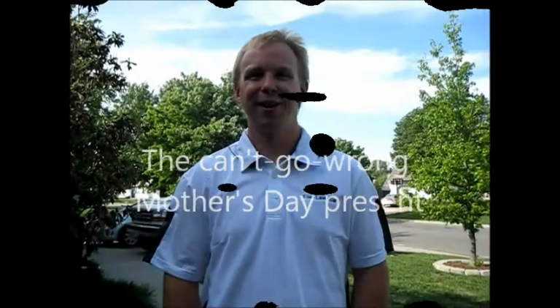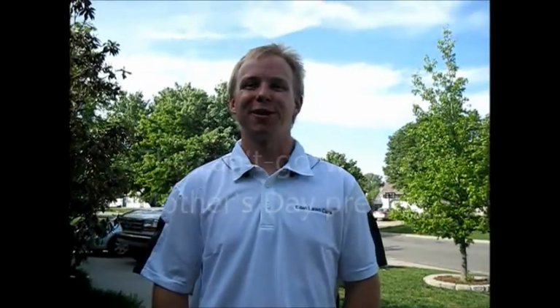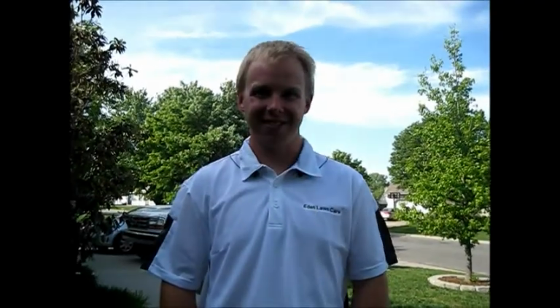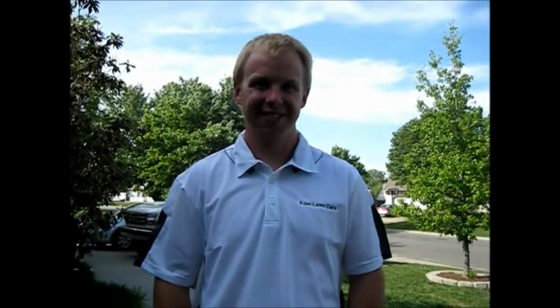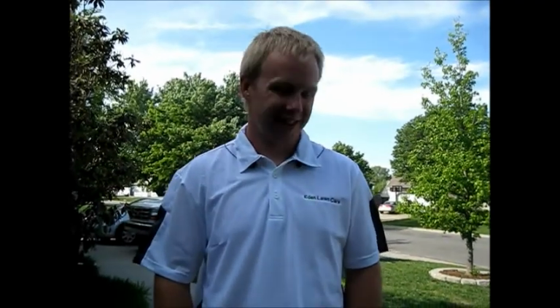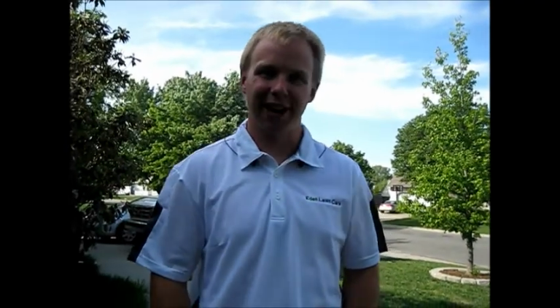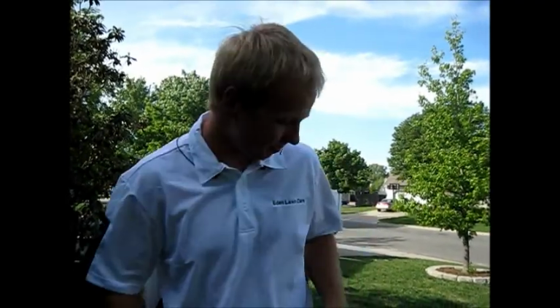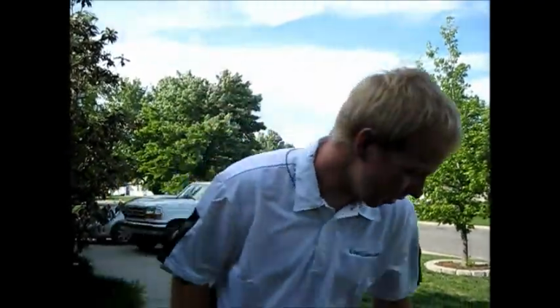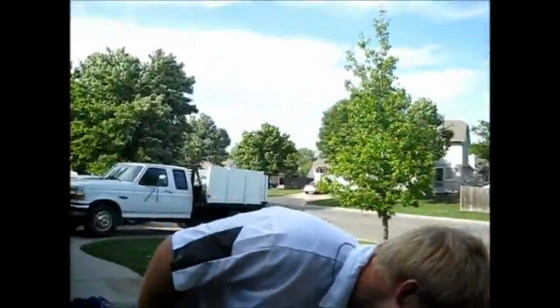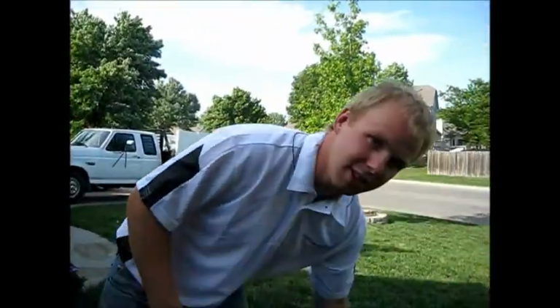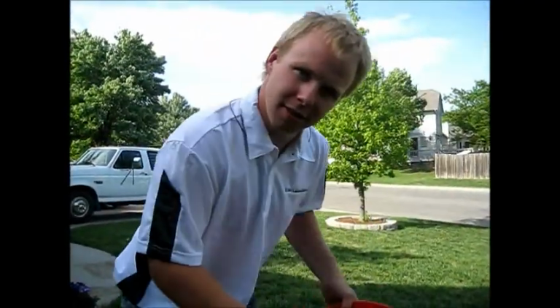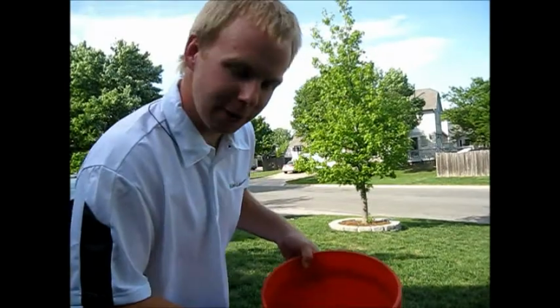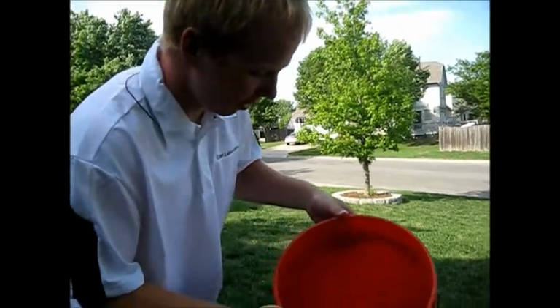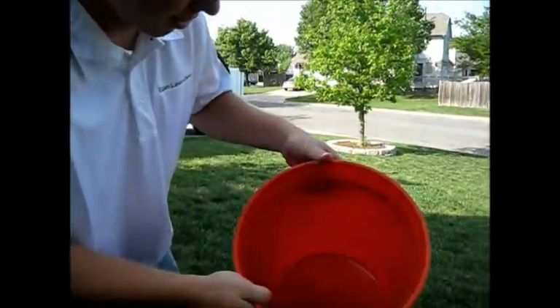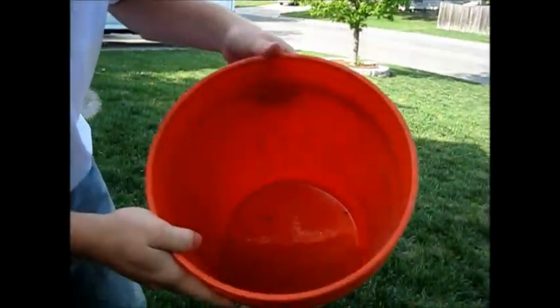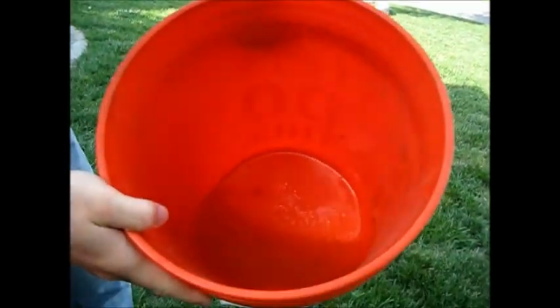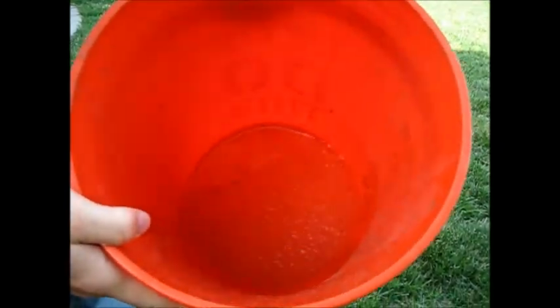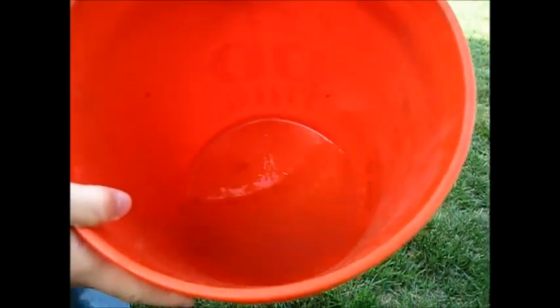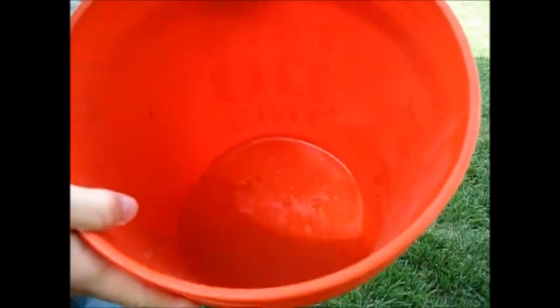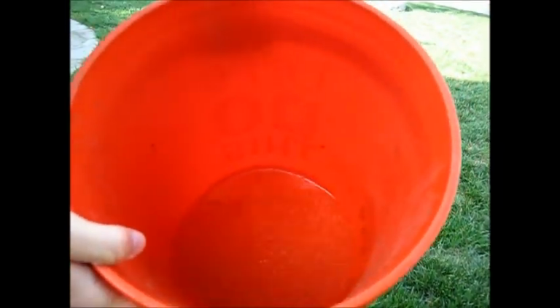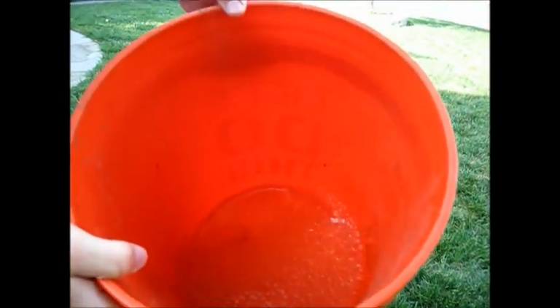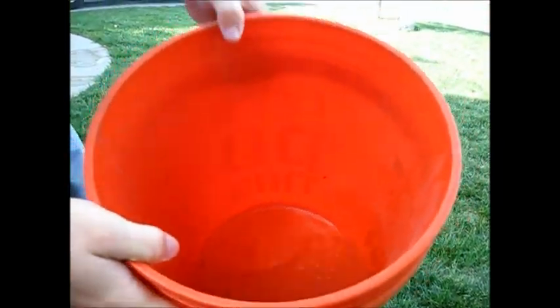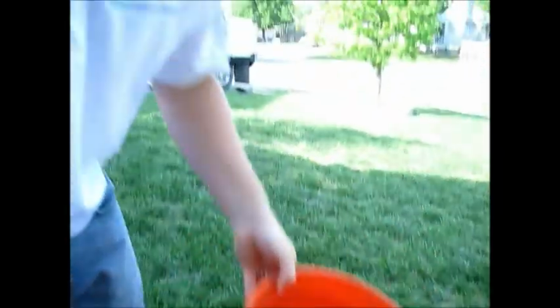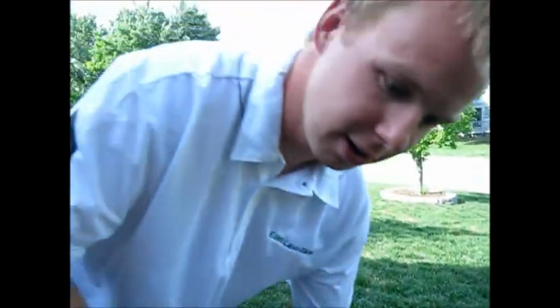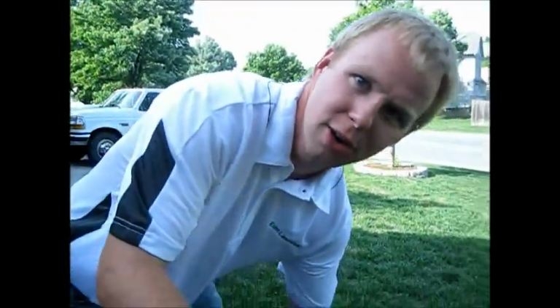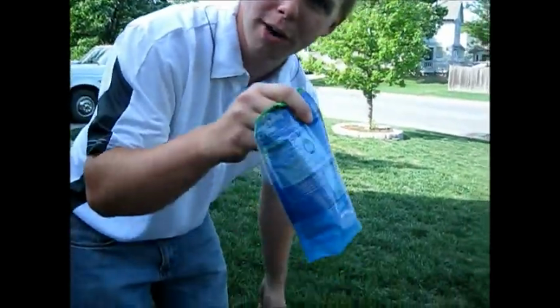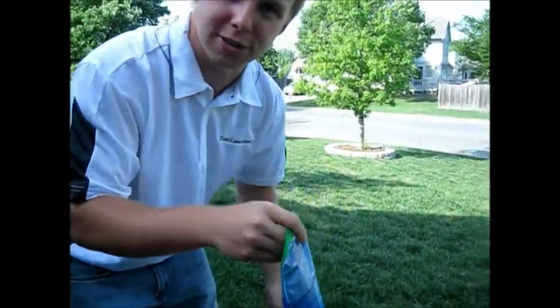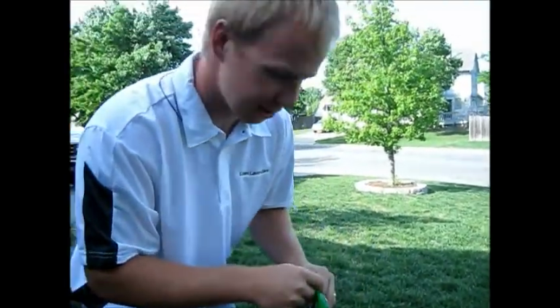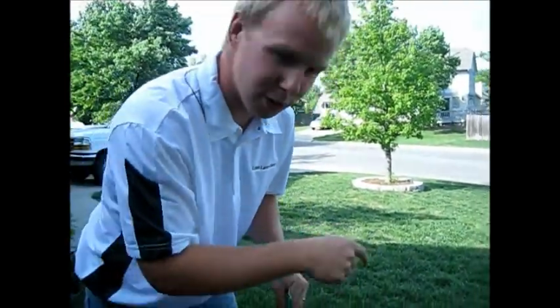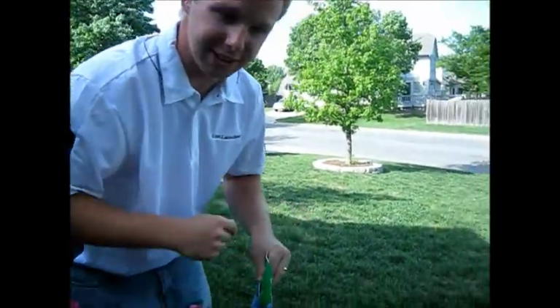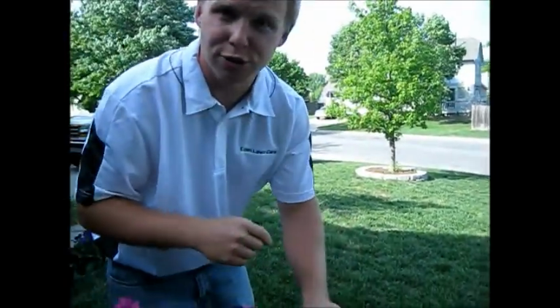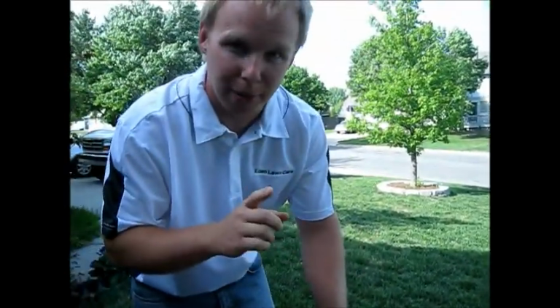What's up Wichita? Nick Miller here. What's this? What do we have here? It's a bunch of water. And what do we have here? Water crystals. Those are going right in there, so remember that.